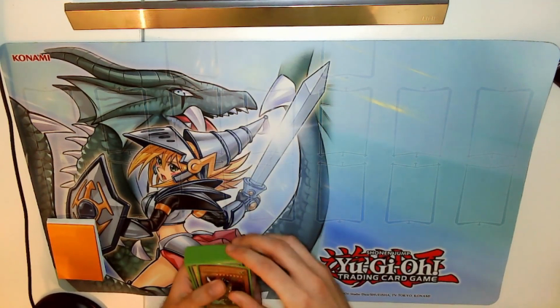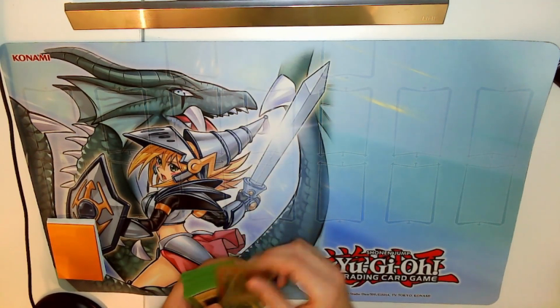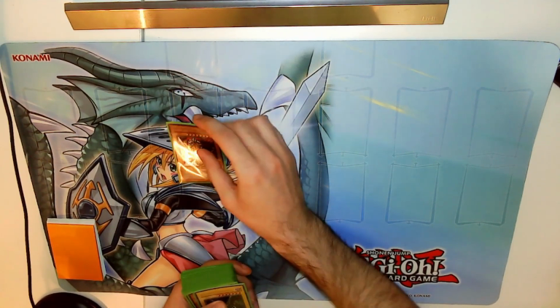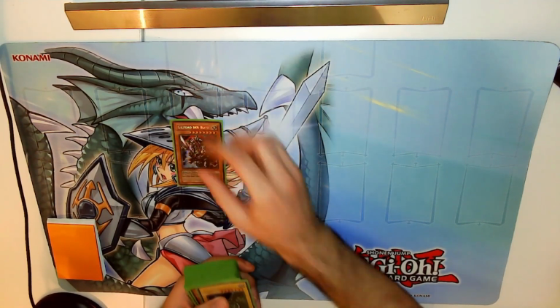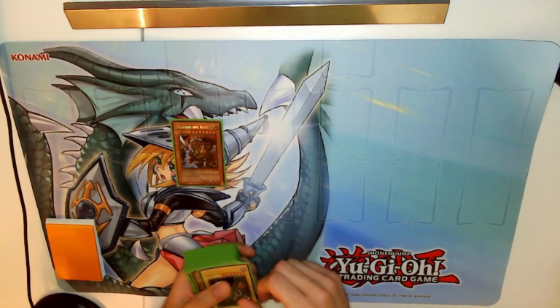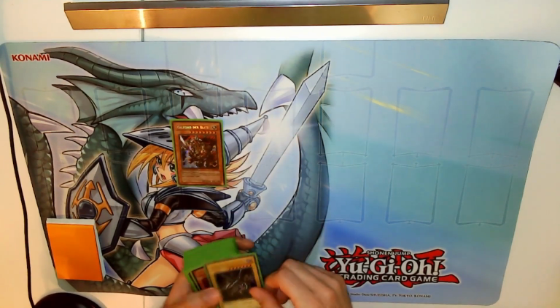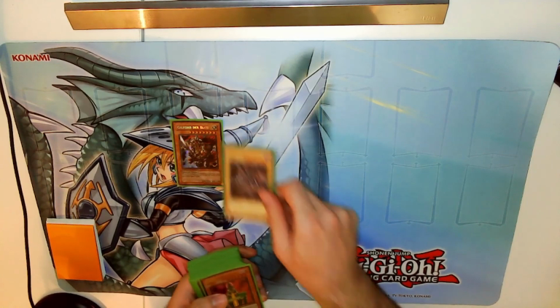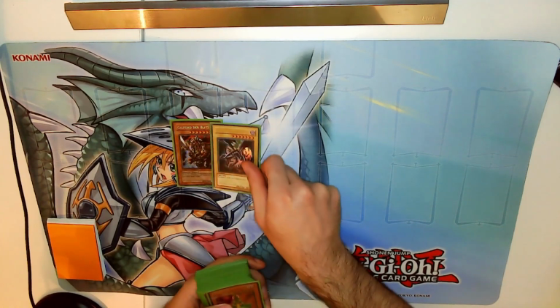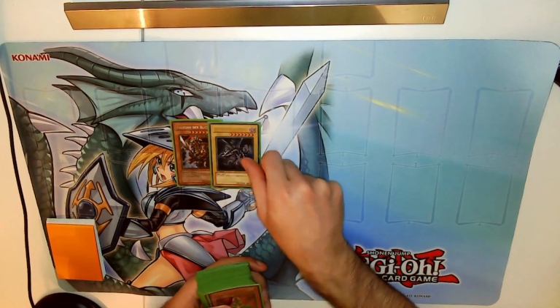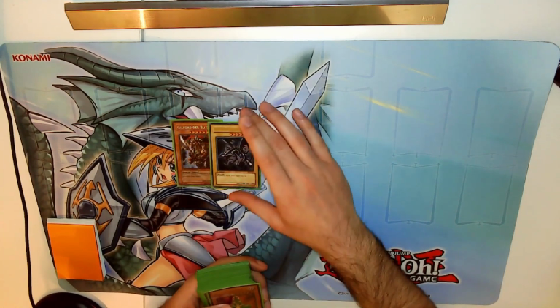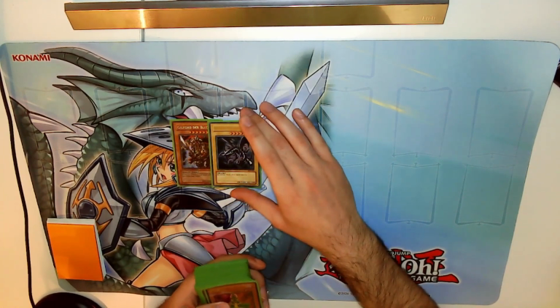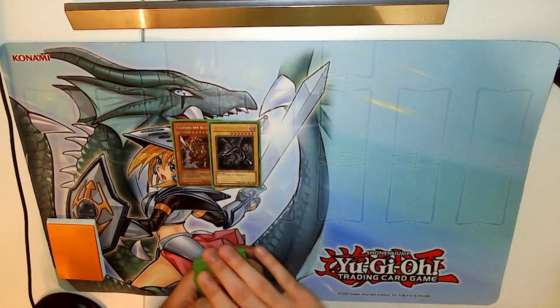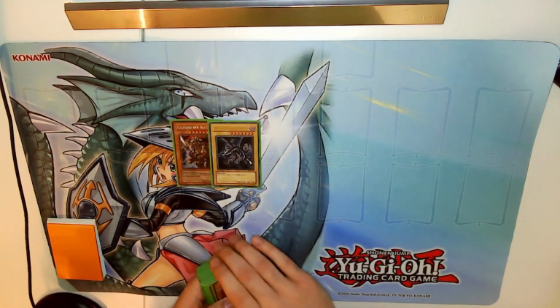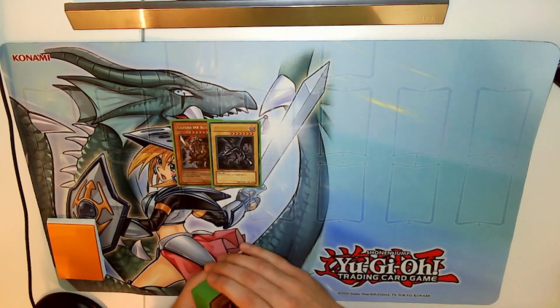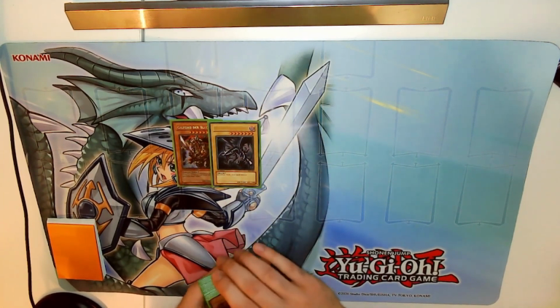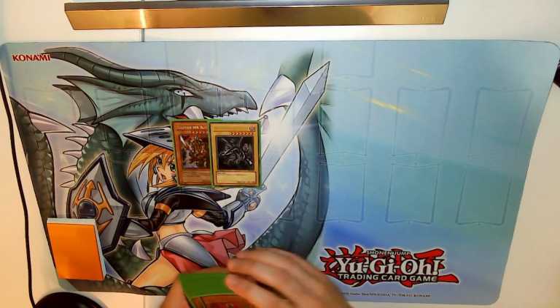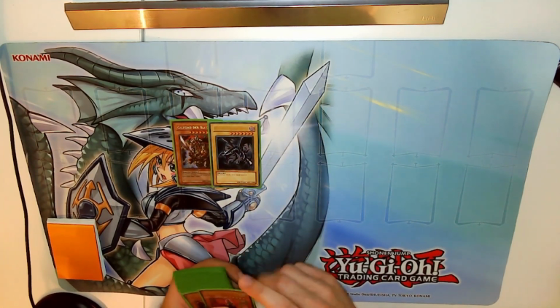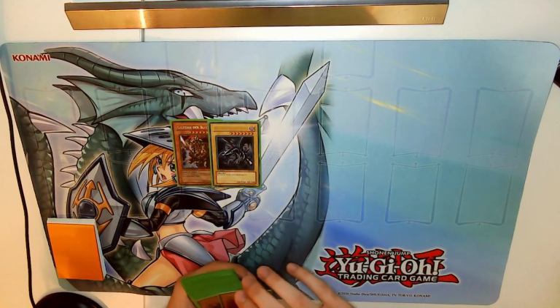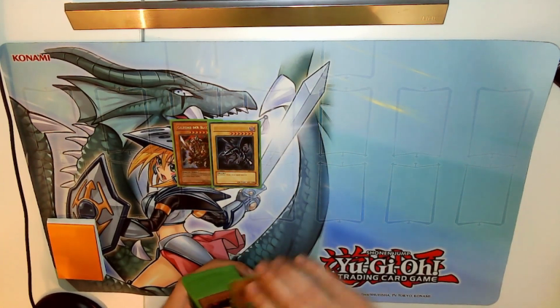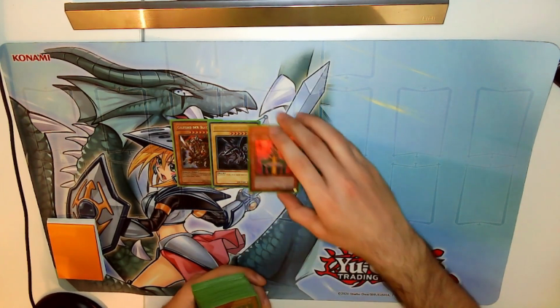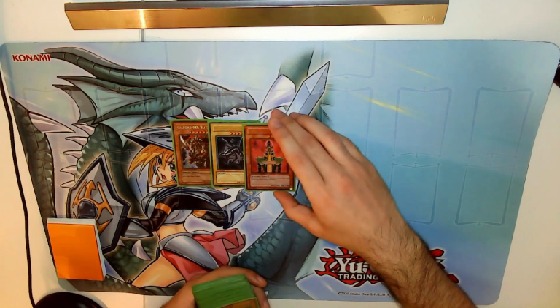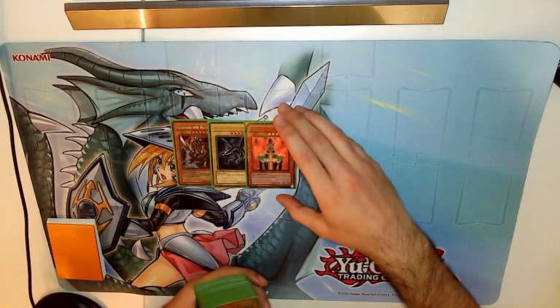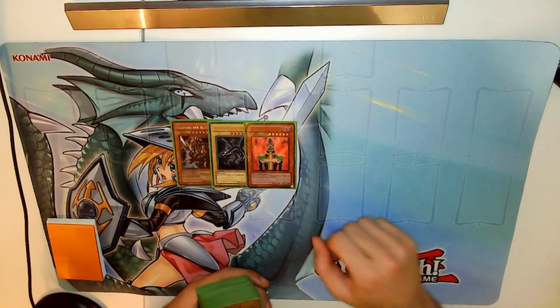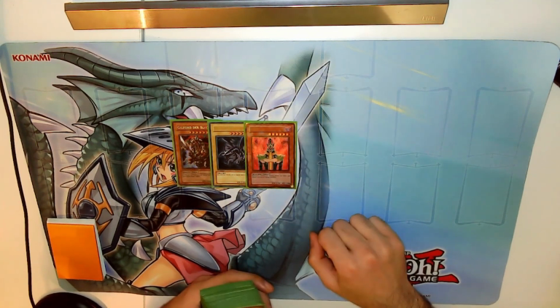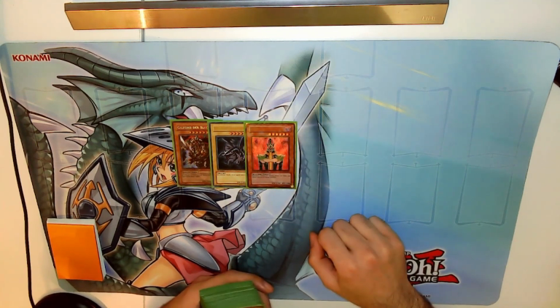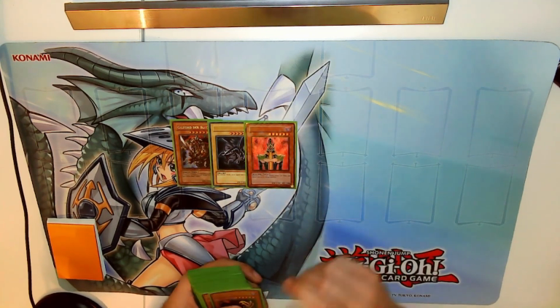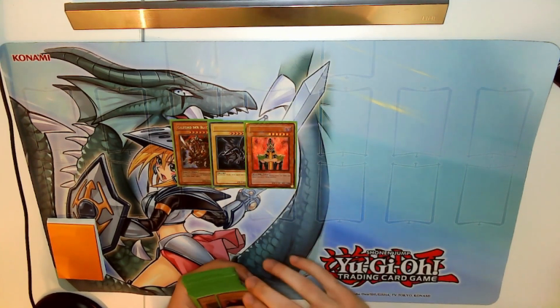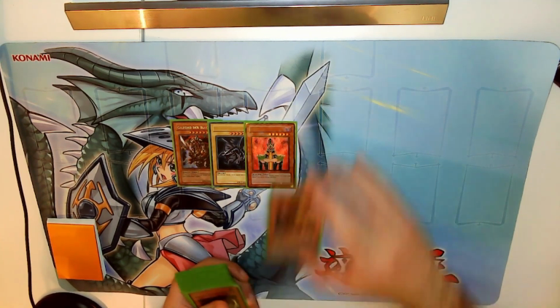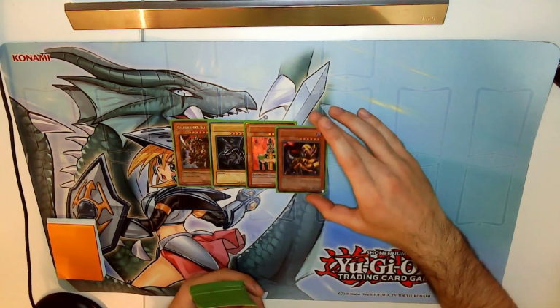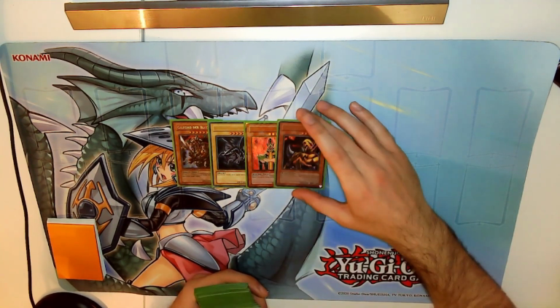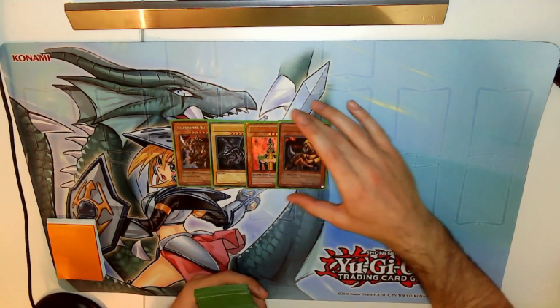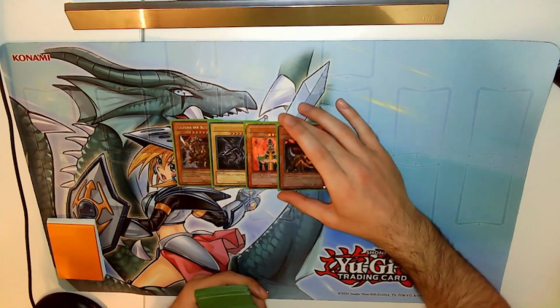Starting with Guilford the Lightning, and of course next up is the Red-Eyes Black Dragon for another high level monster. We have Jinzo and Fiend Mega-Cyber.